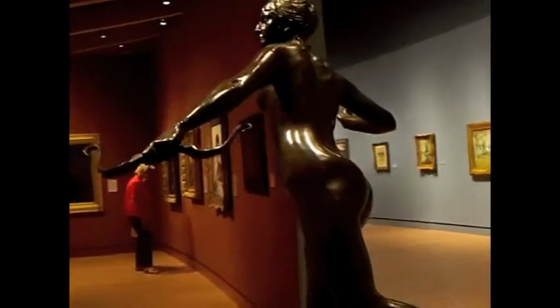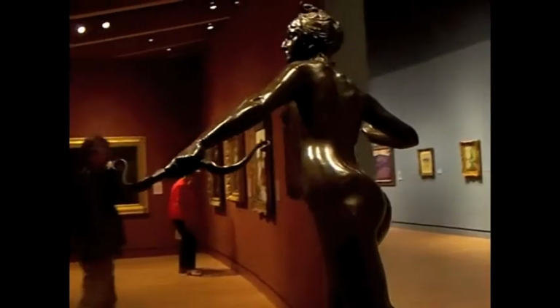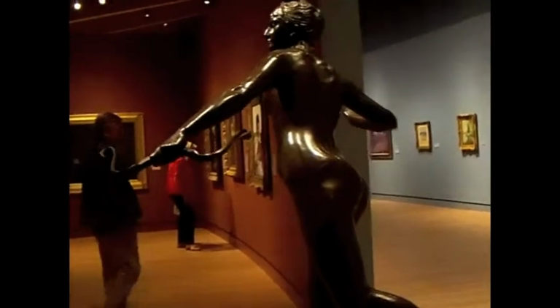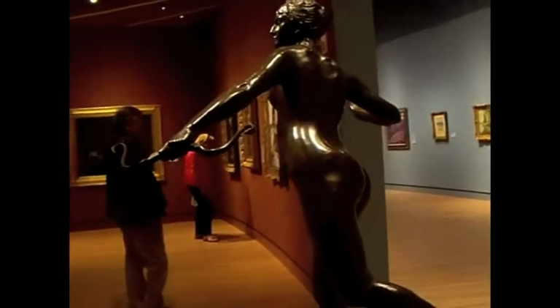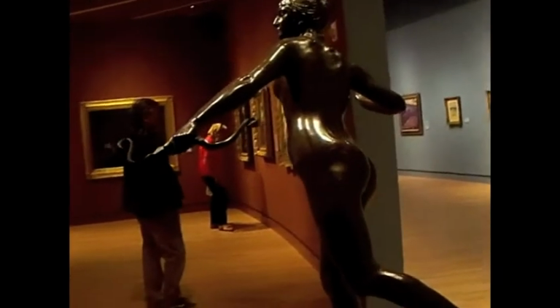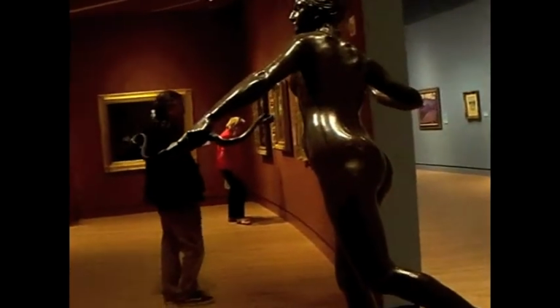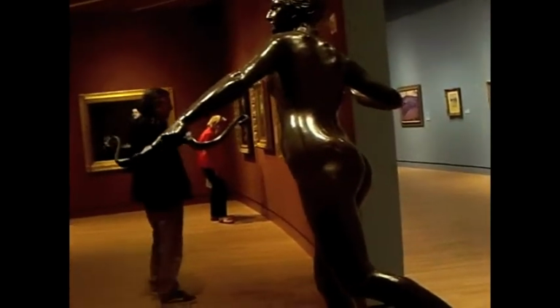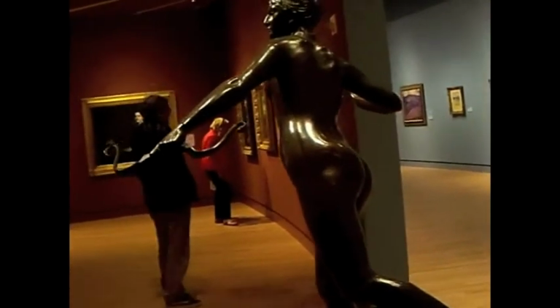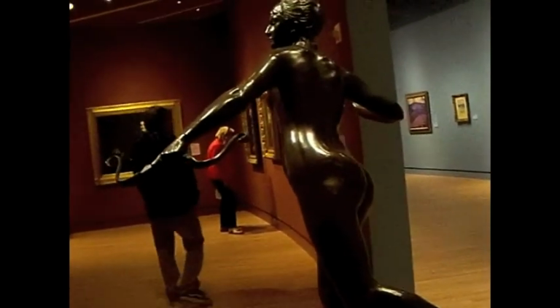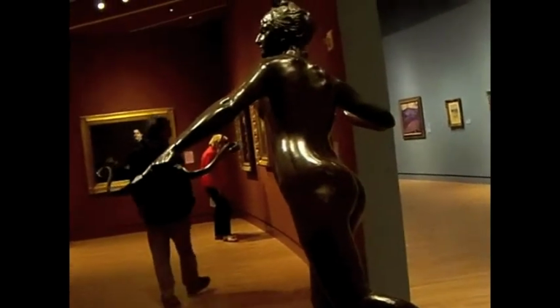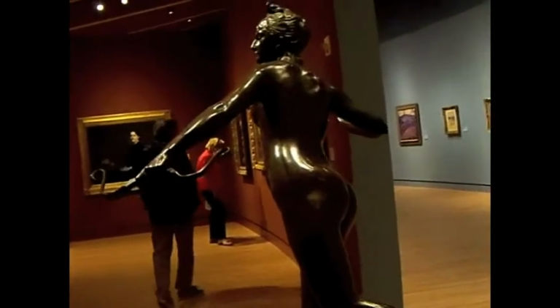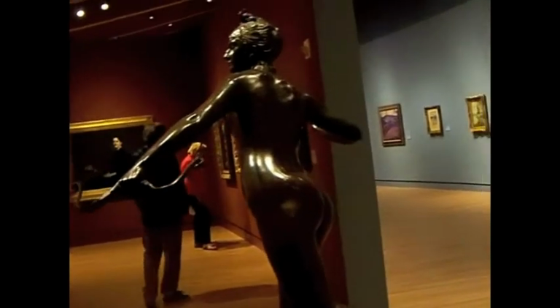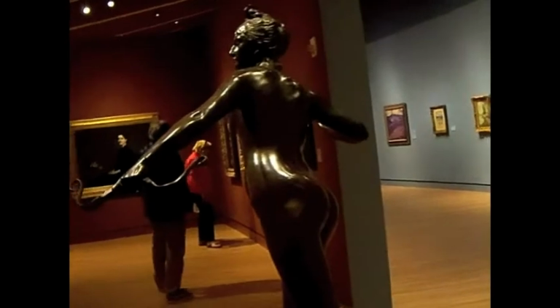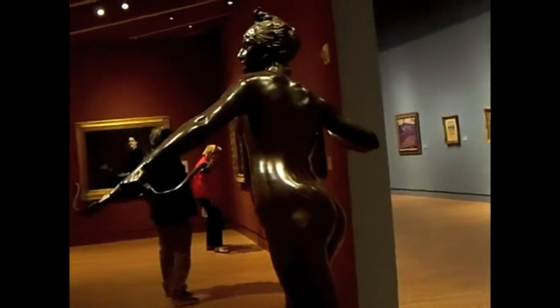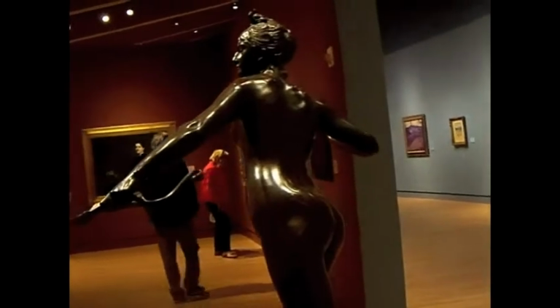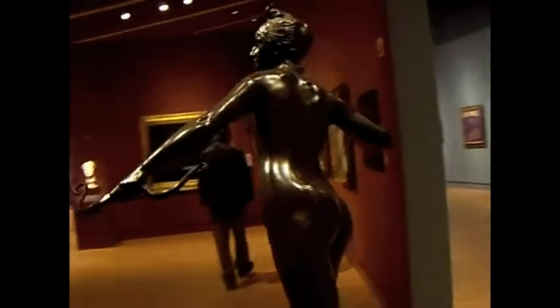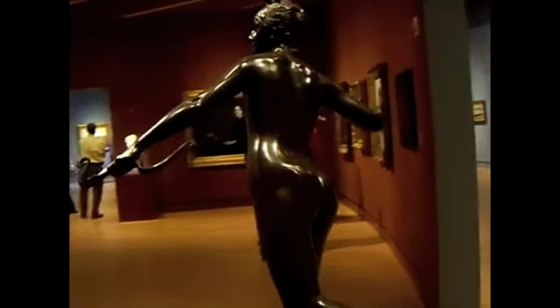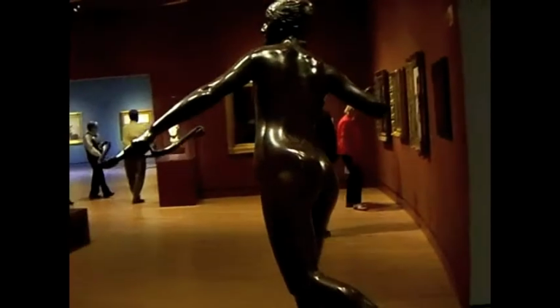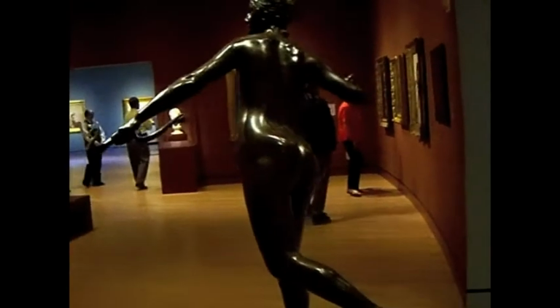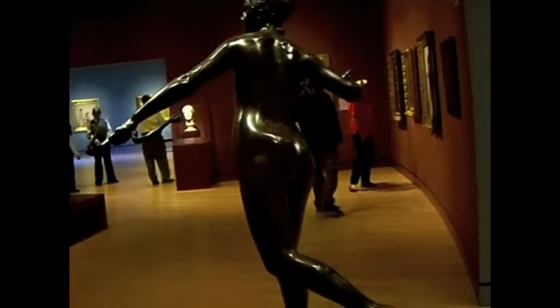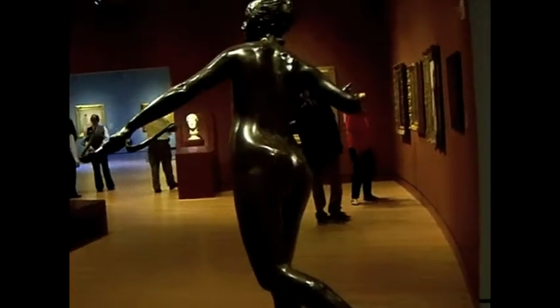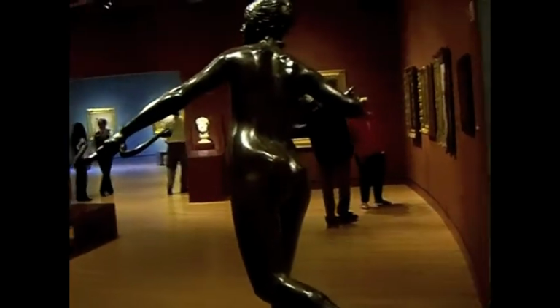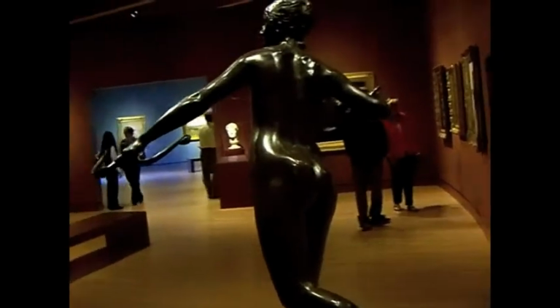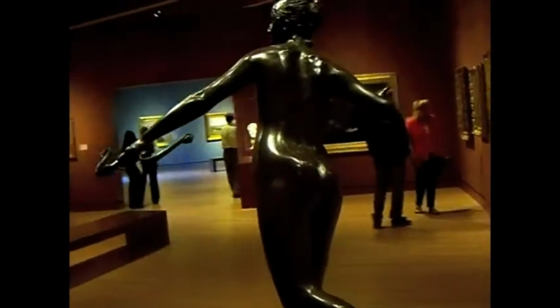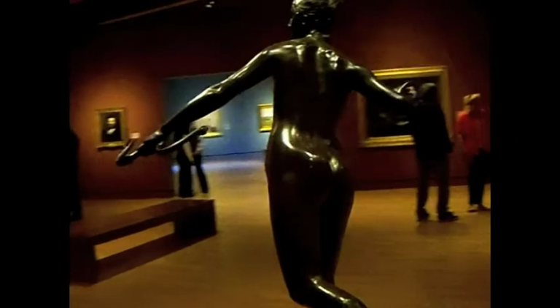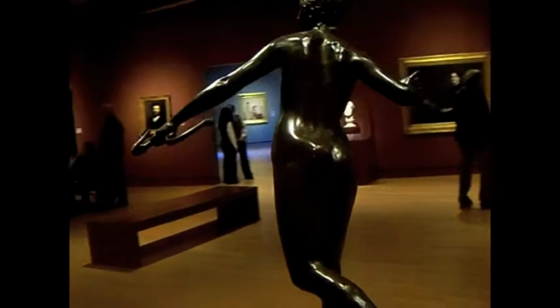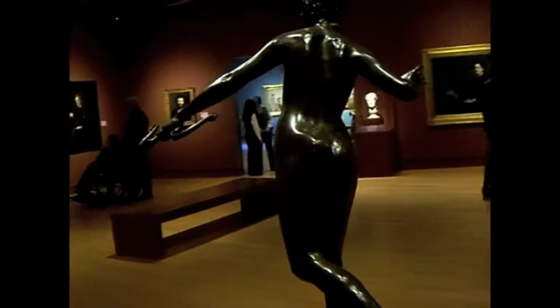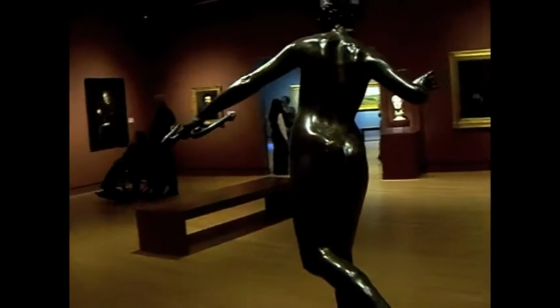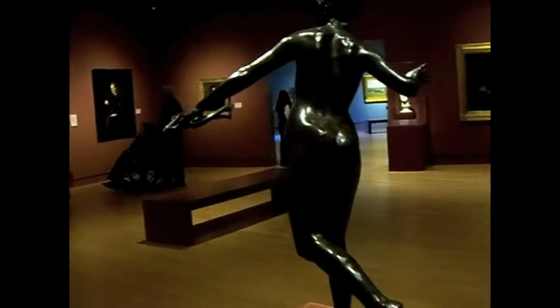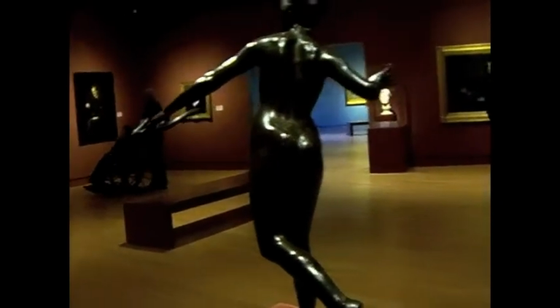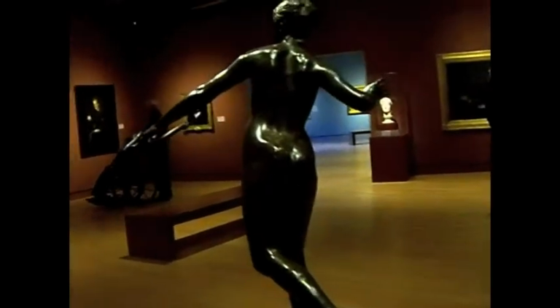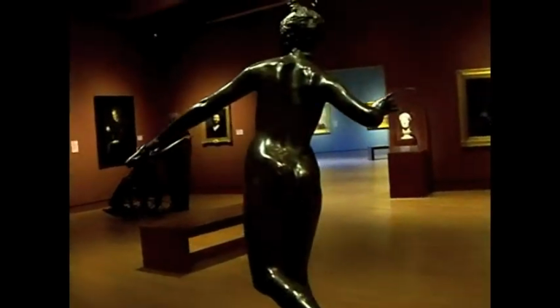There are two sizes of this sculpture; however, they are considered to be one piece, not two. One is 30 and a half inches and the other is 18 and a half inches. The 18 and a half inch version is the one that we are looking at right now.